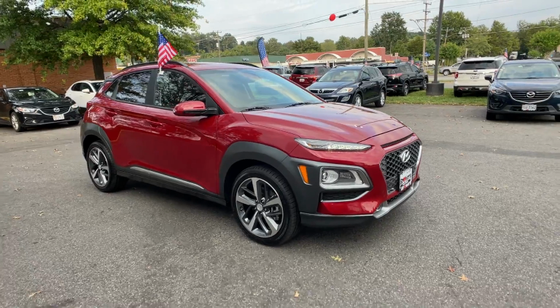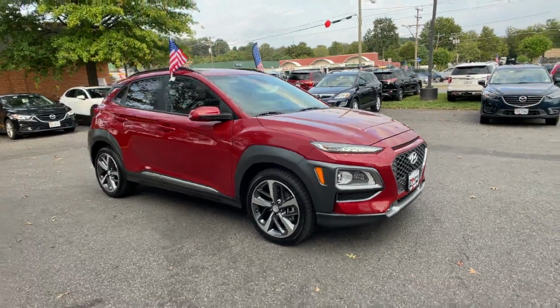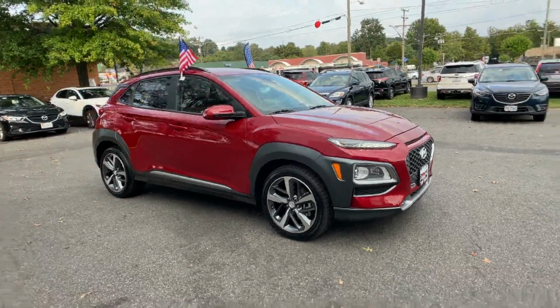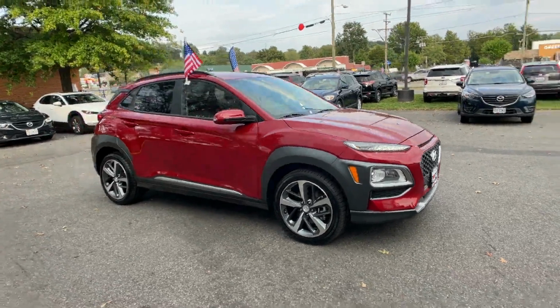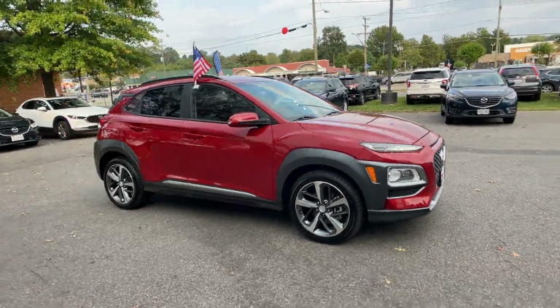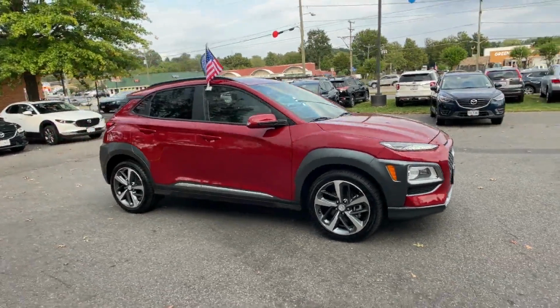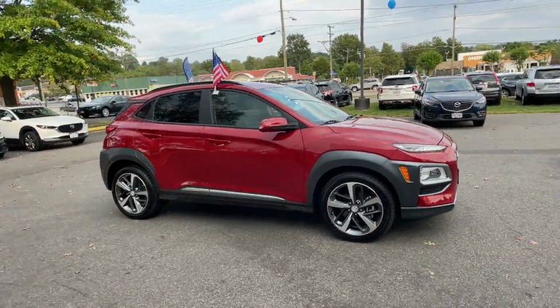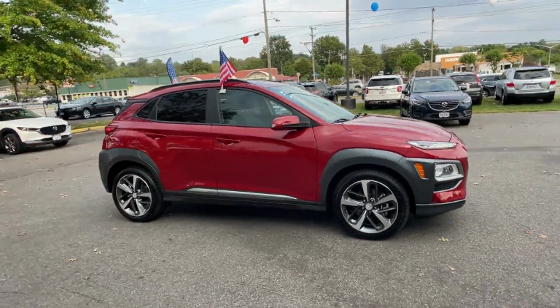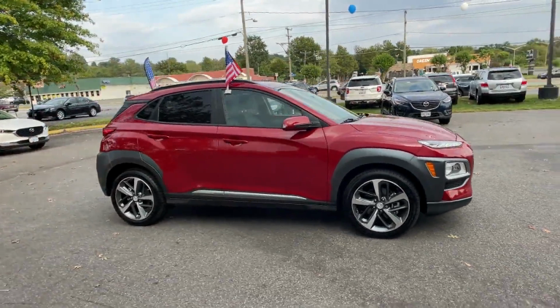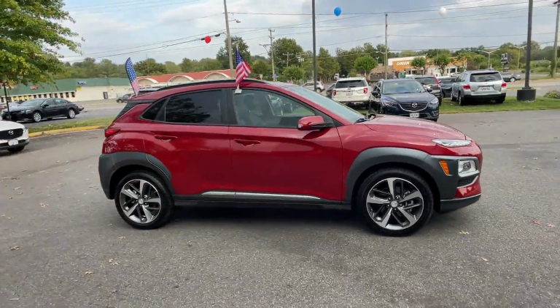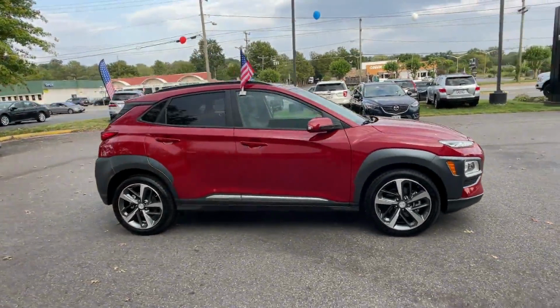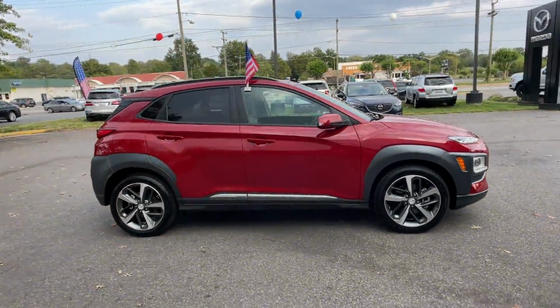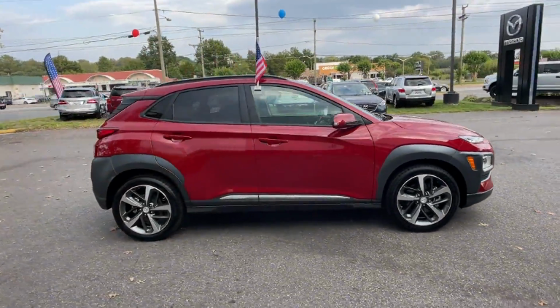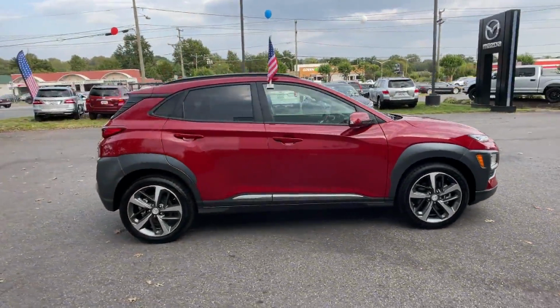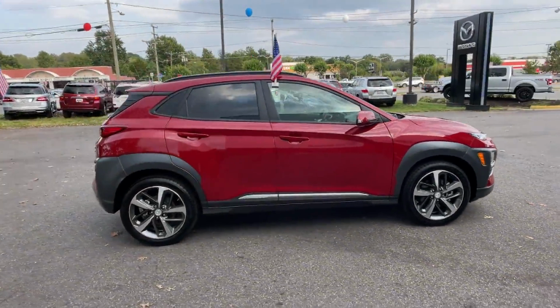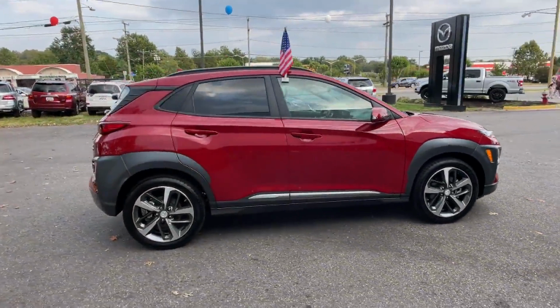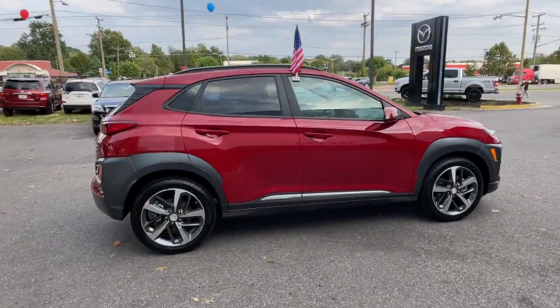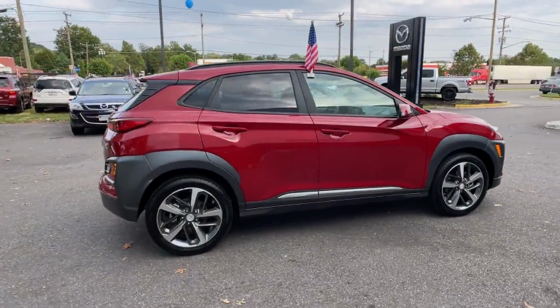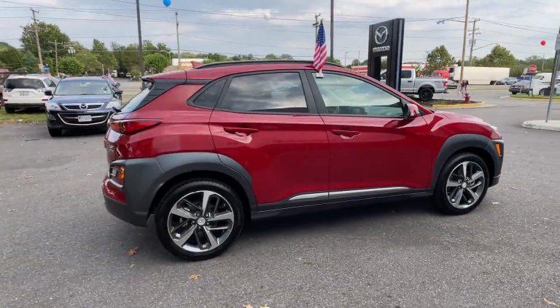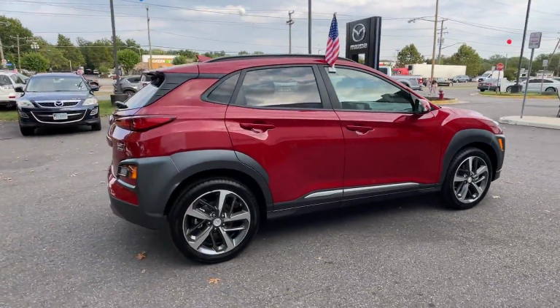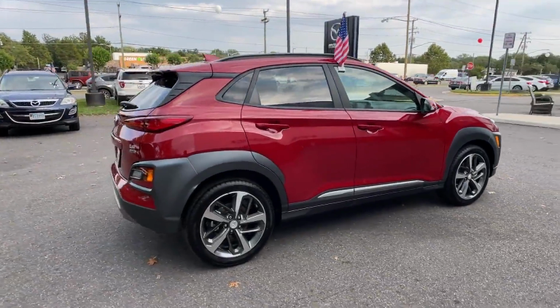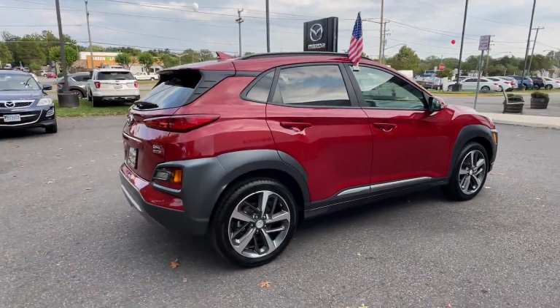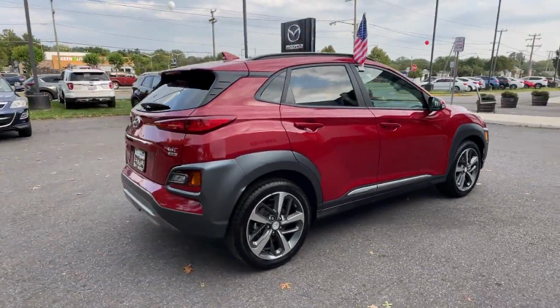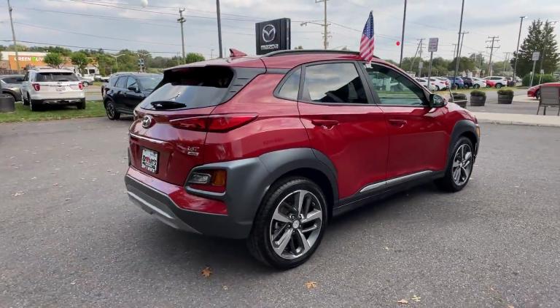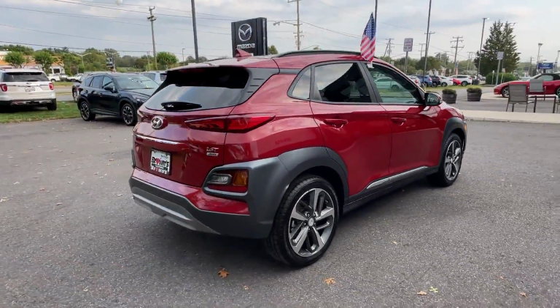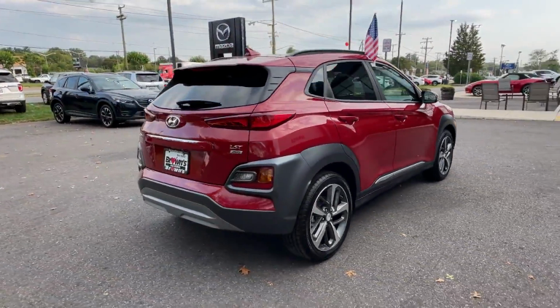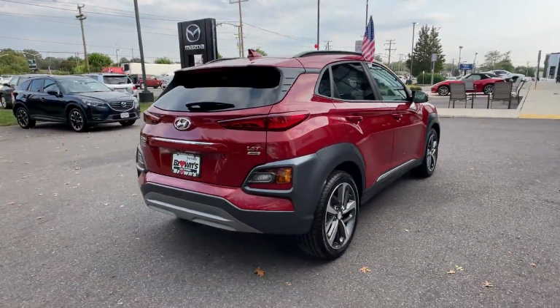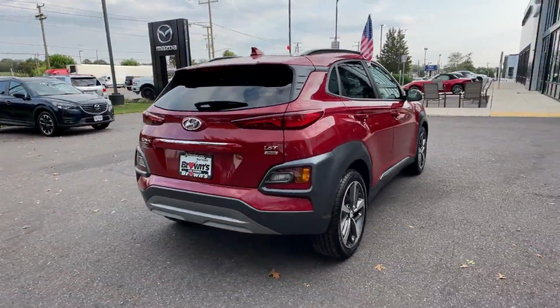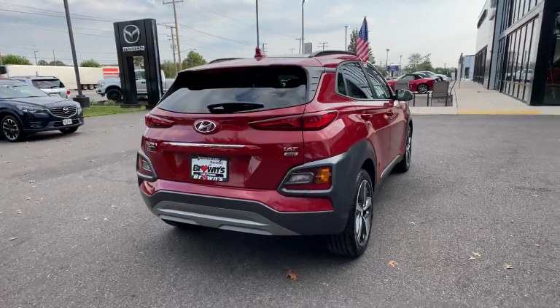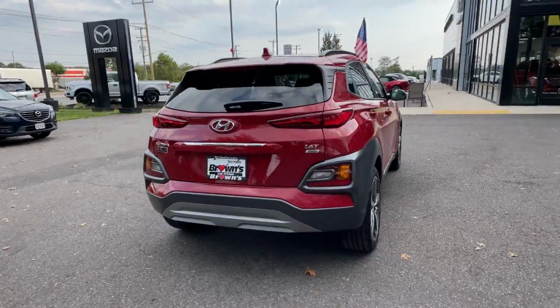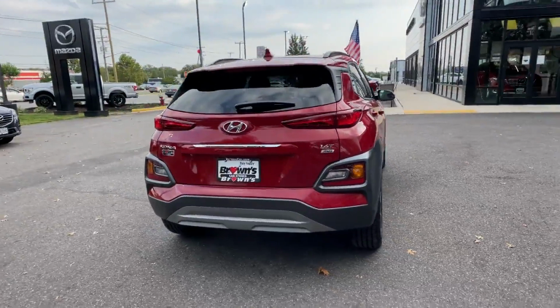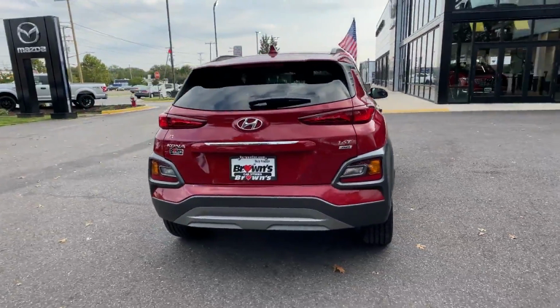2021 Hyundai Kona. With less than 8,000 miles on the odometer, it's equipped with a full package of convenience and efficiency.